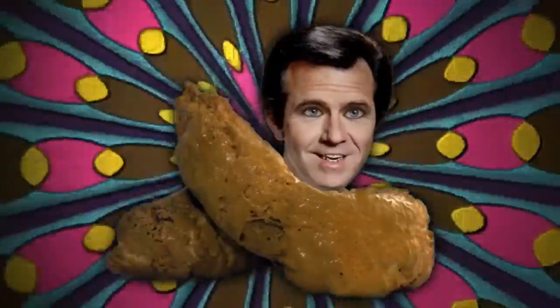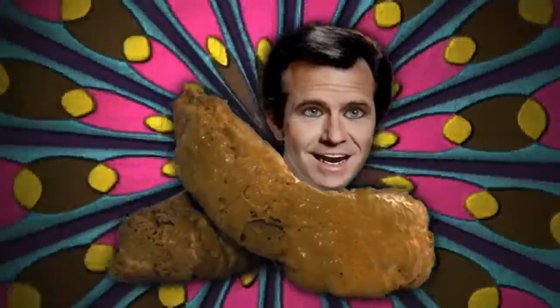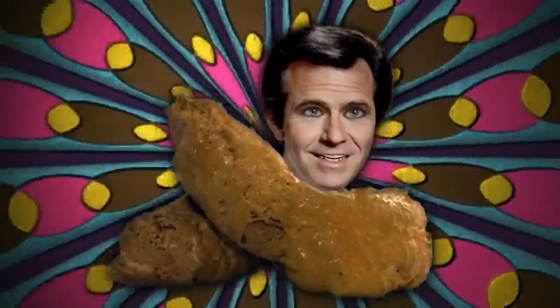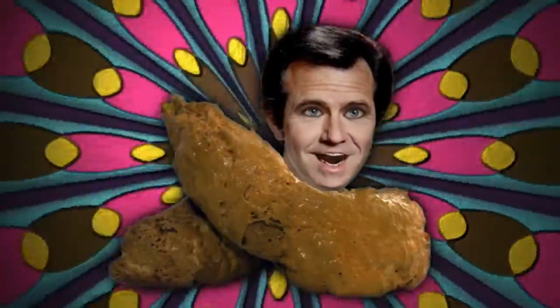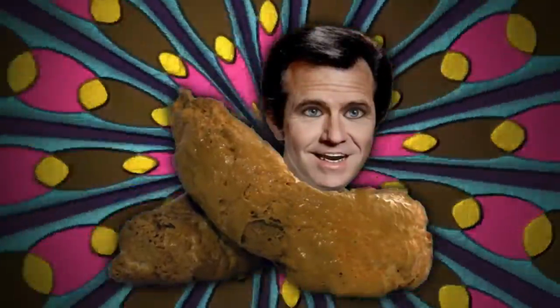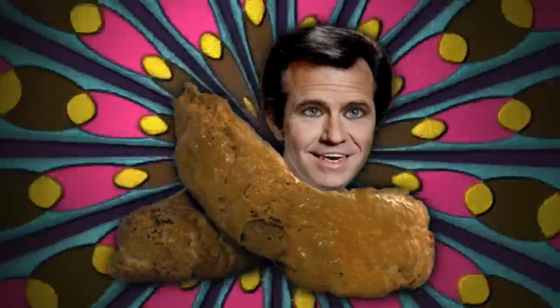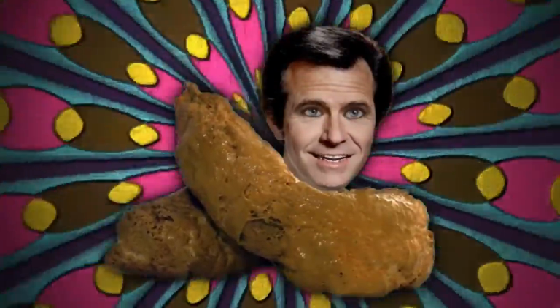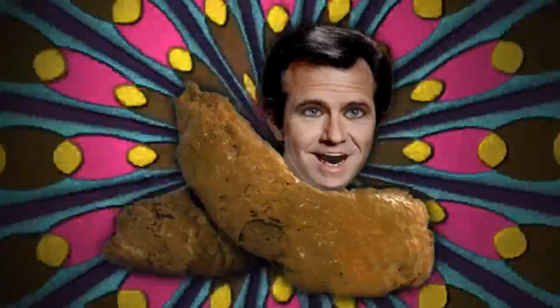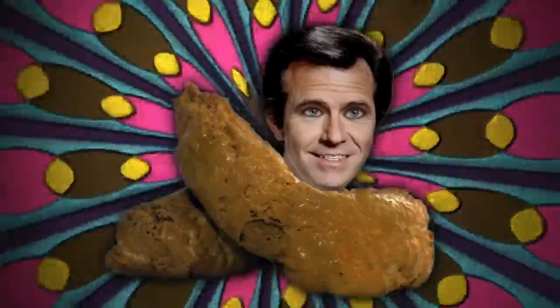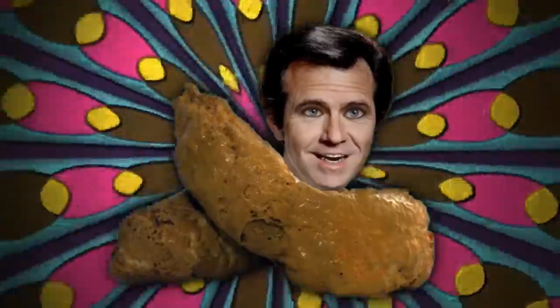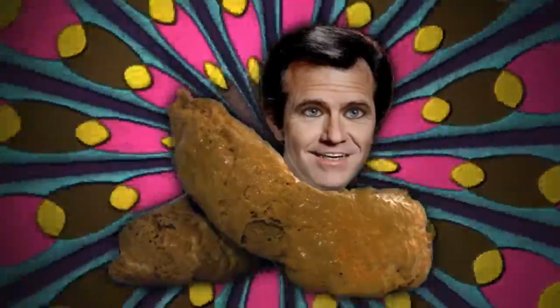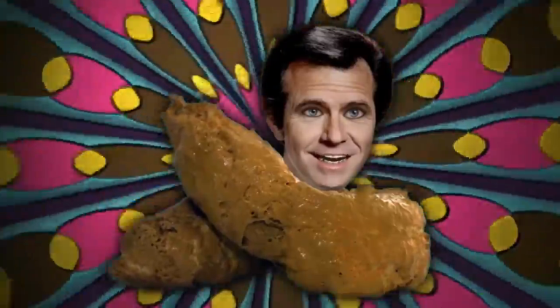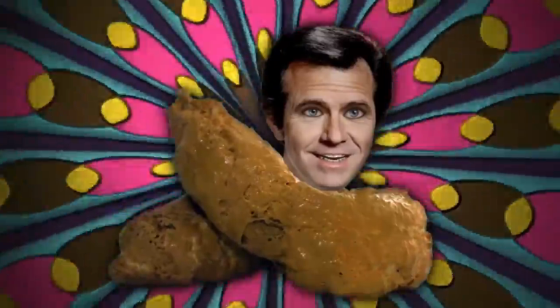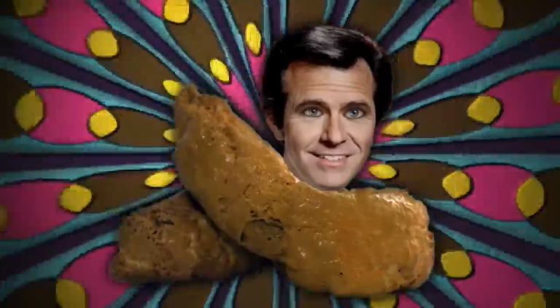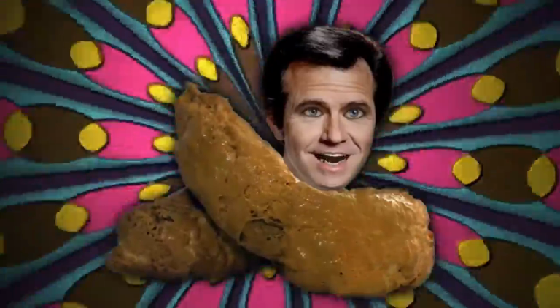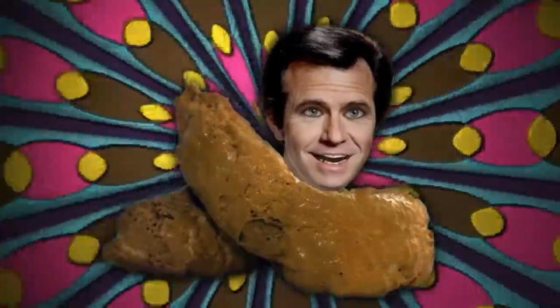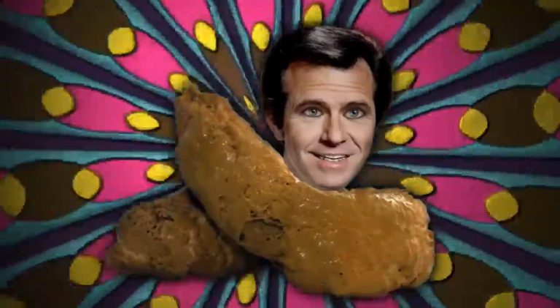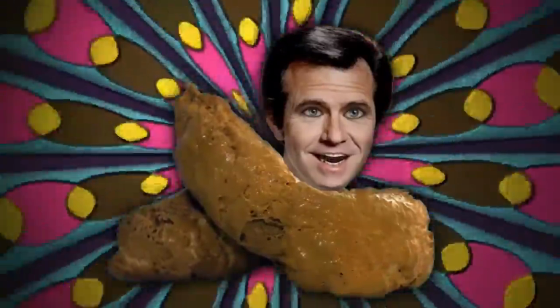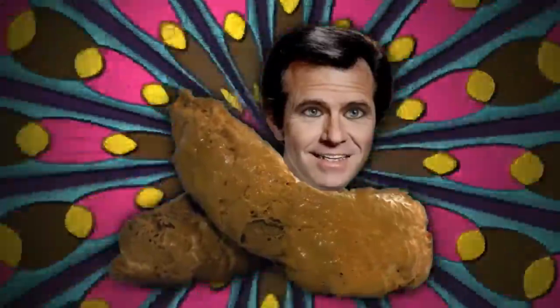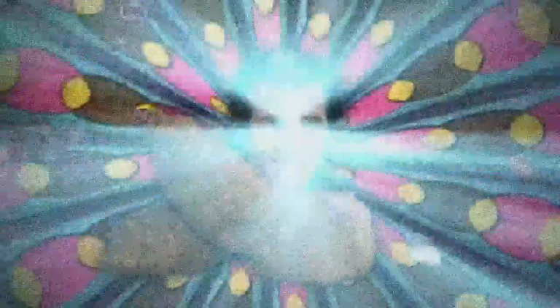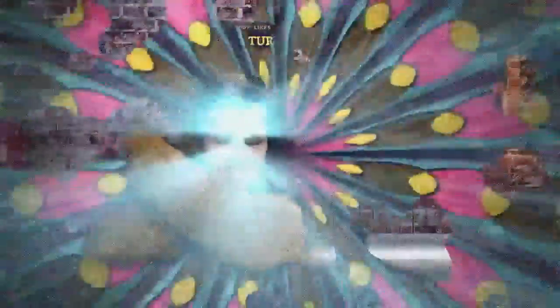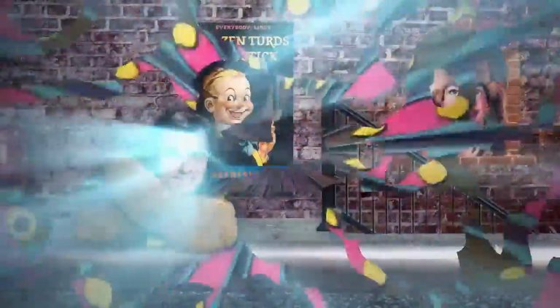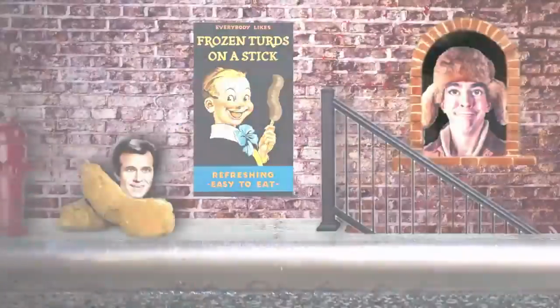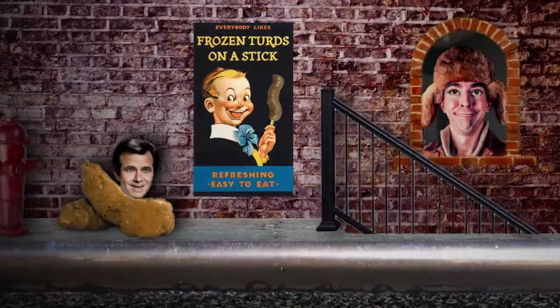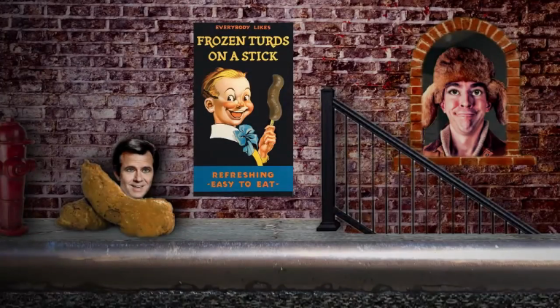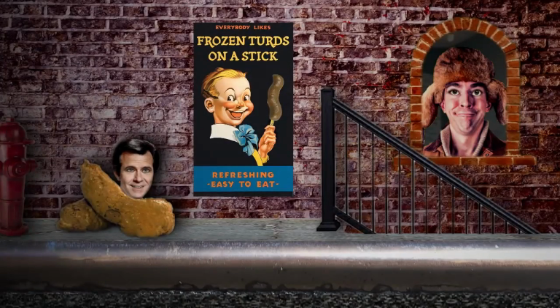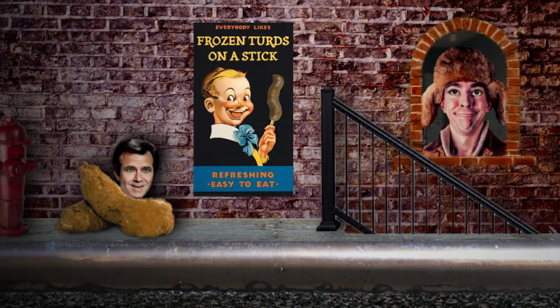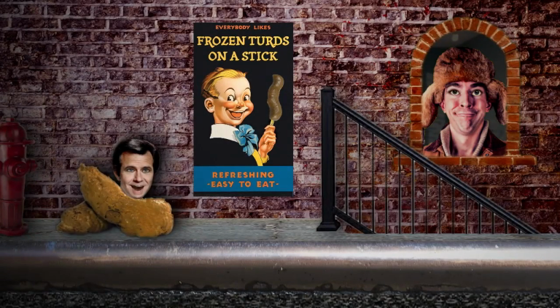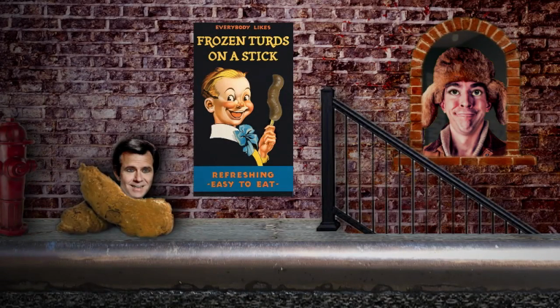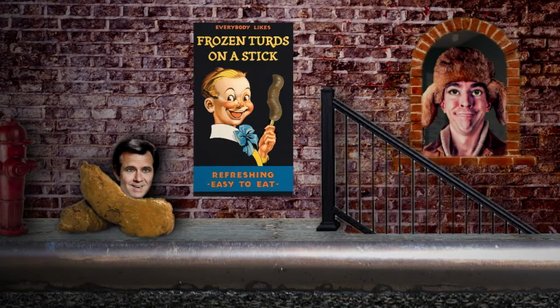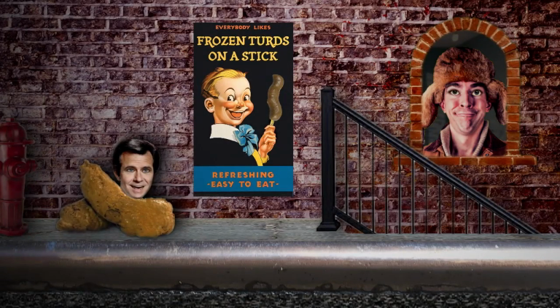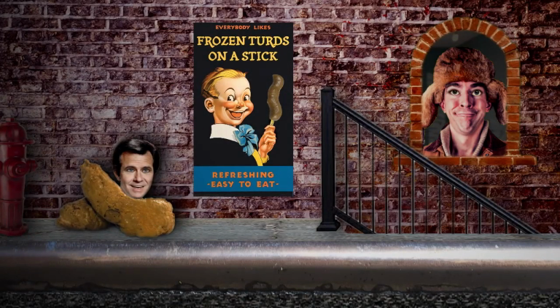Congratulations, you've just taken the second most important step towards becoming a more successful squirrel hunter. The first step was when you purchased a Mr. Squirrel Squirrel Whistle.